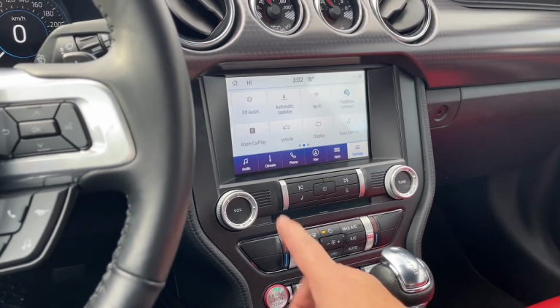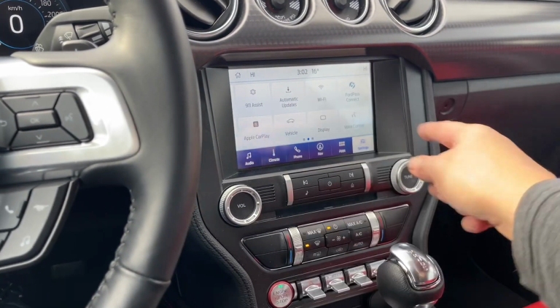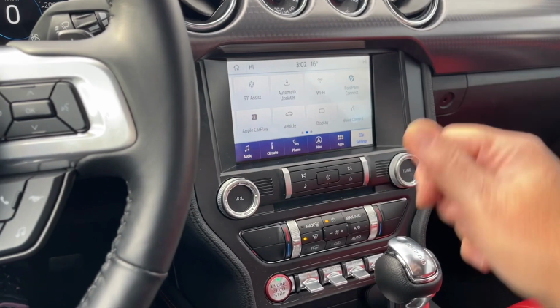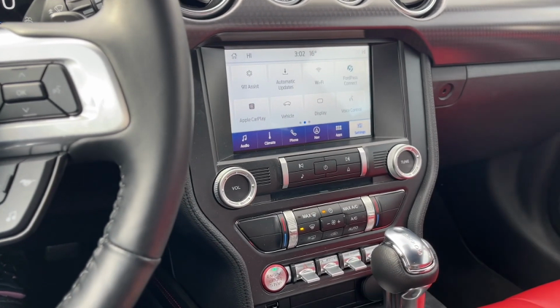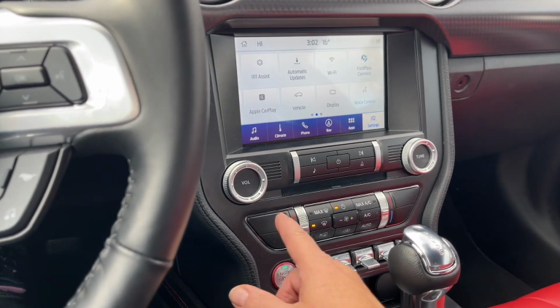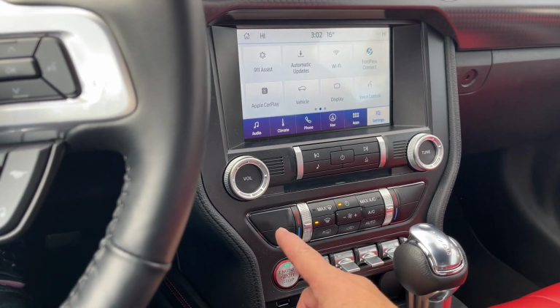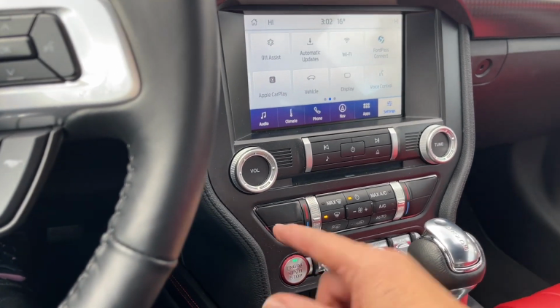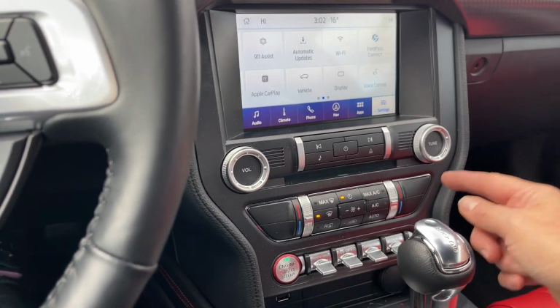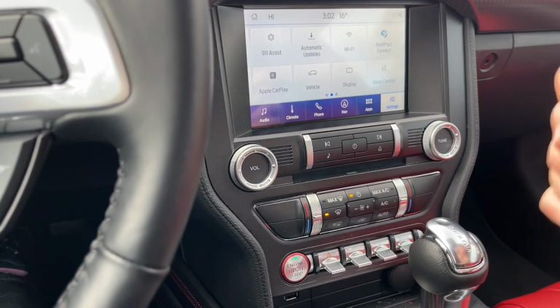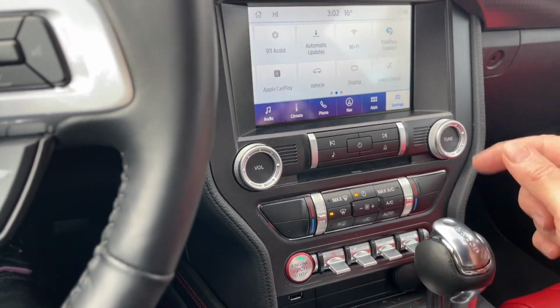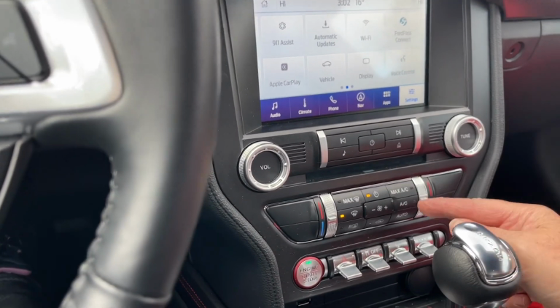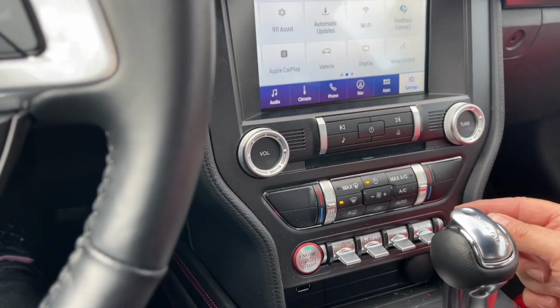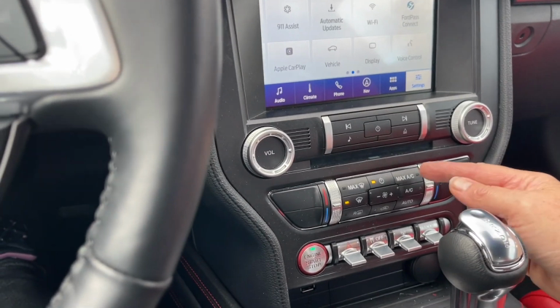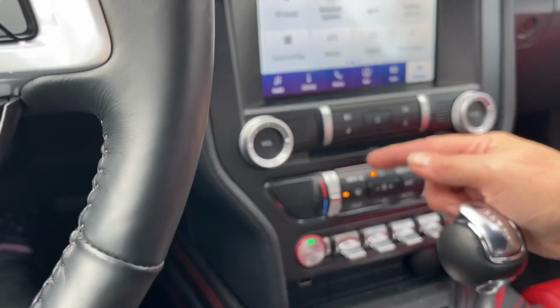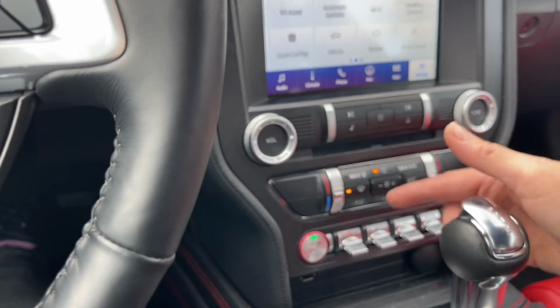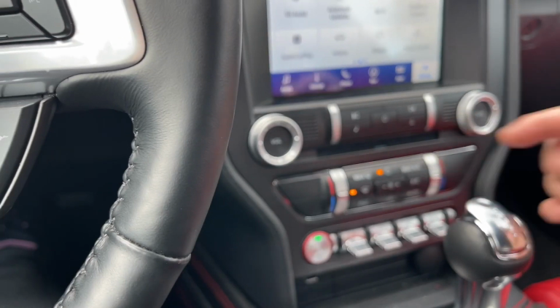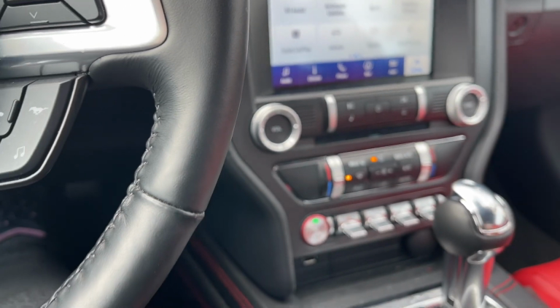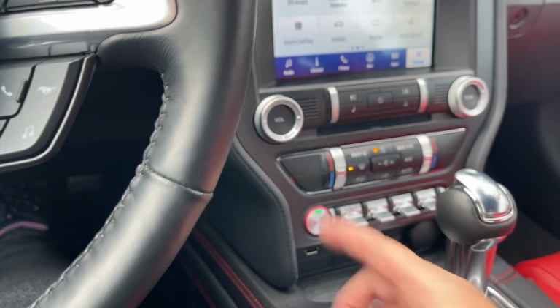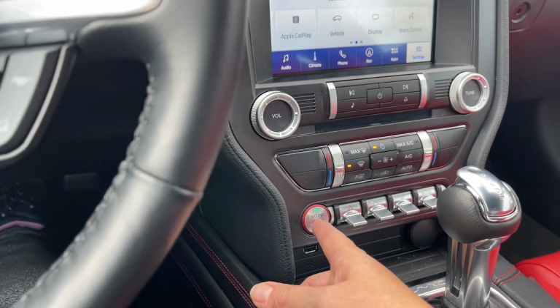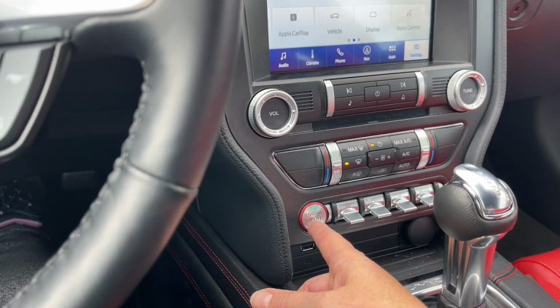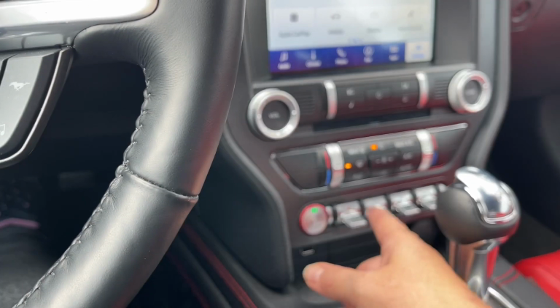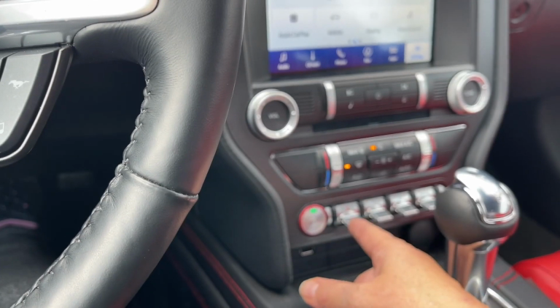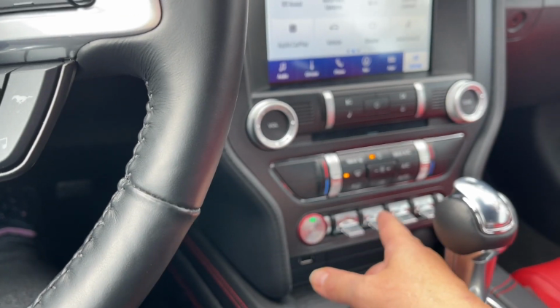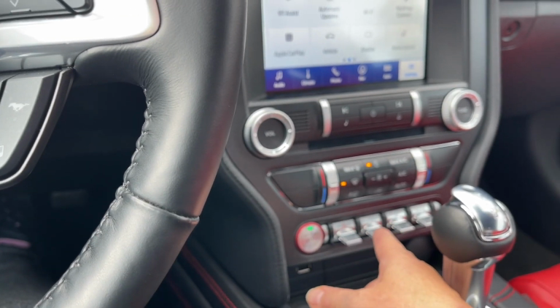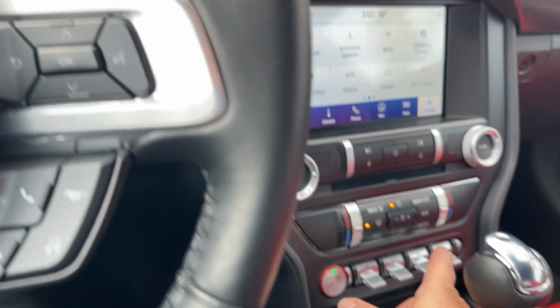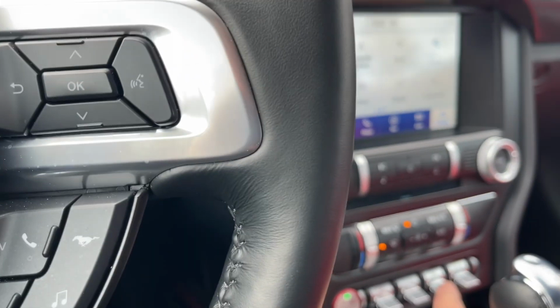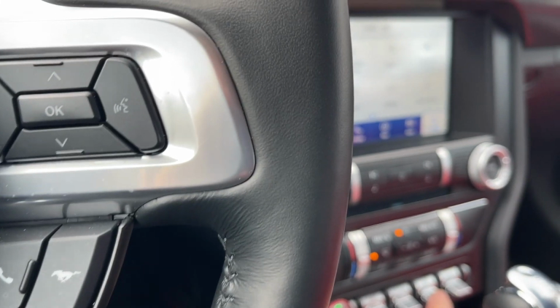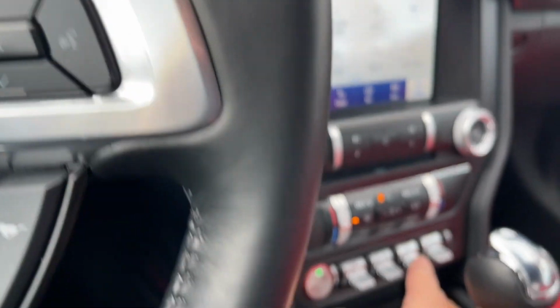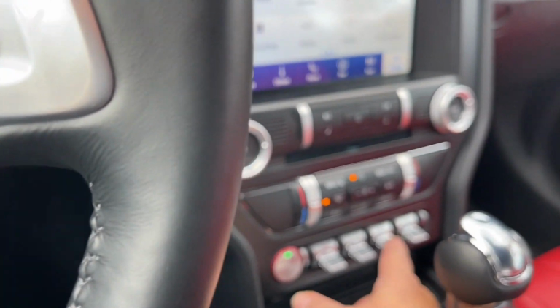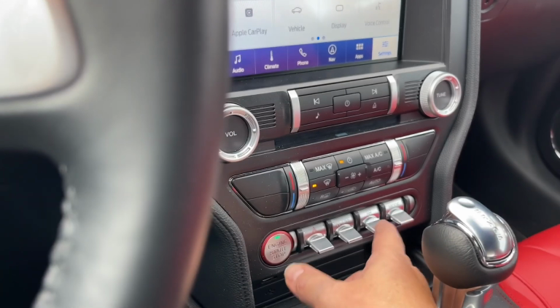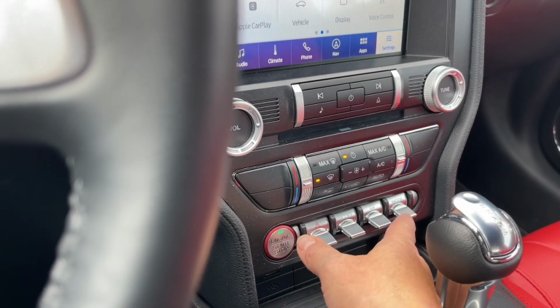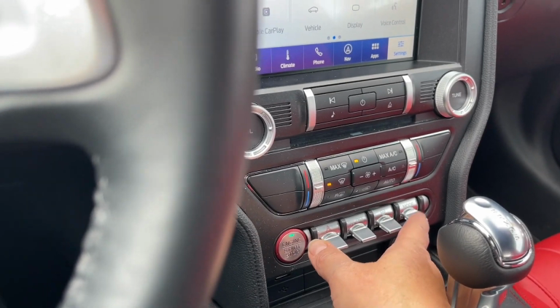There's the volume and tuner, and as I mentioned dual climate control, your AC, max AC, front and rear defrost. Then your engine start-stop, there's your hazard lights, traction control, steering wheel feel, and drive mode.